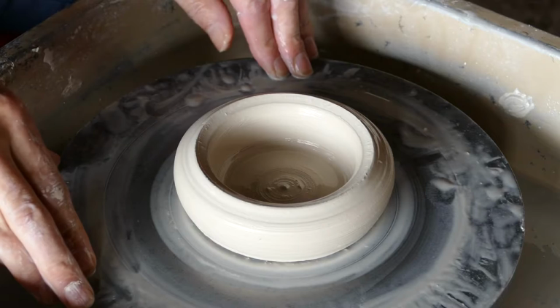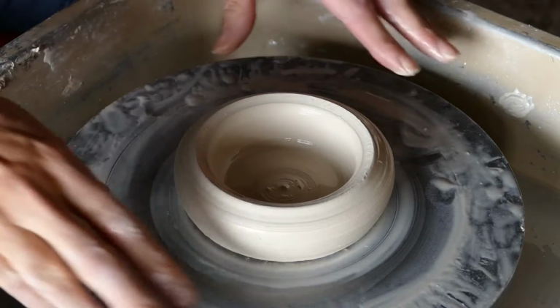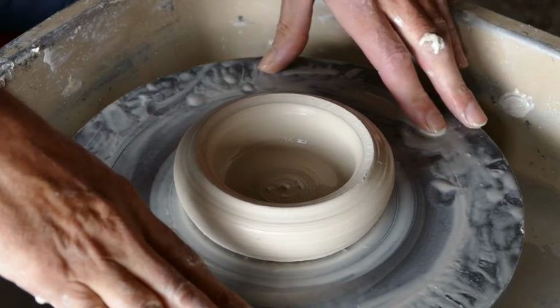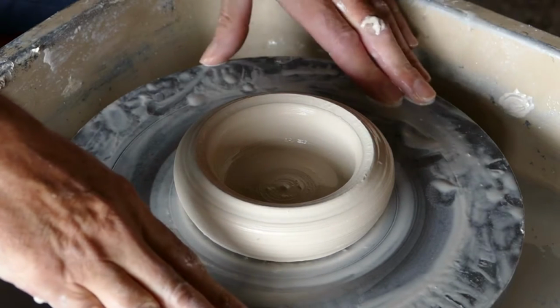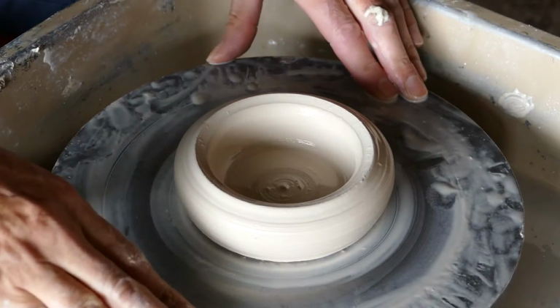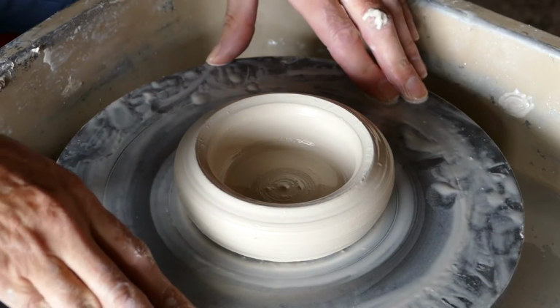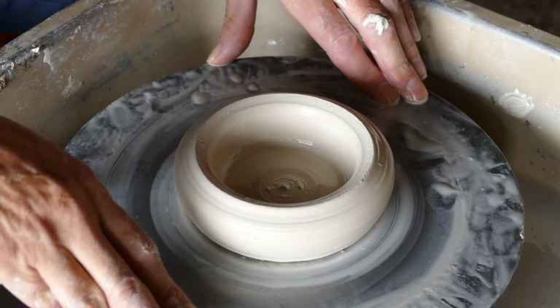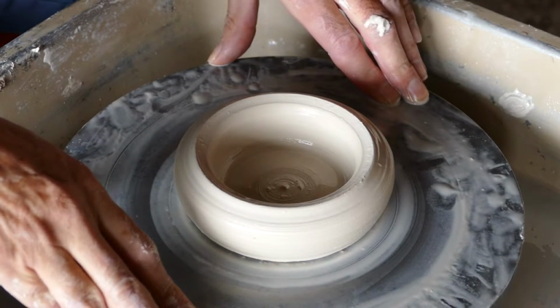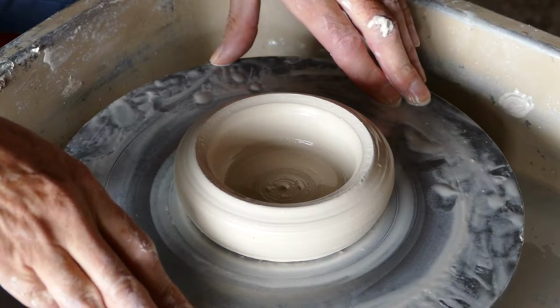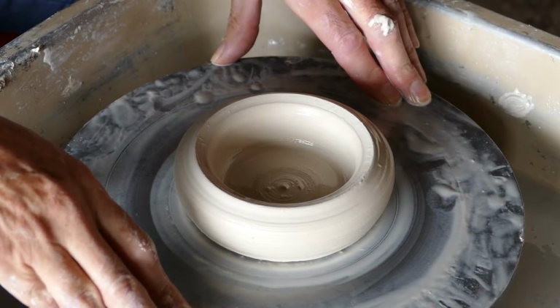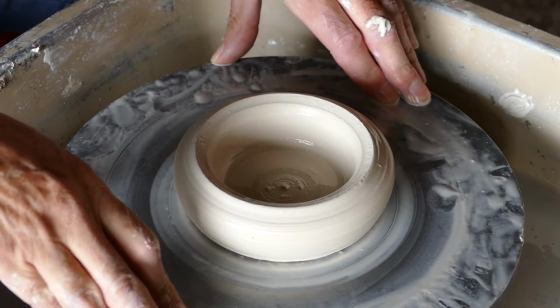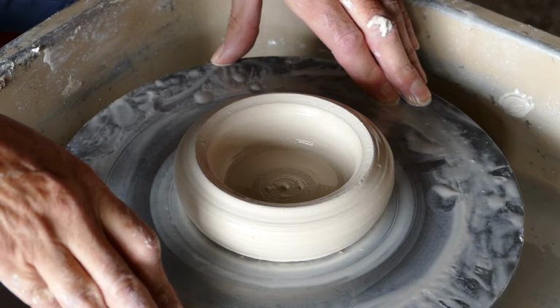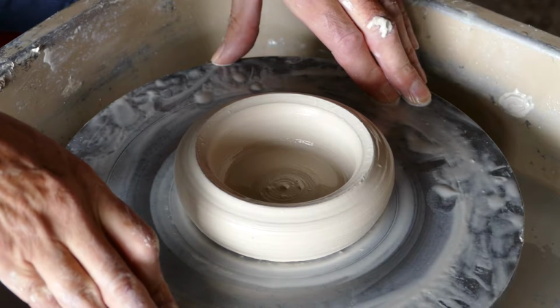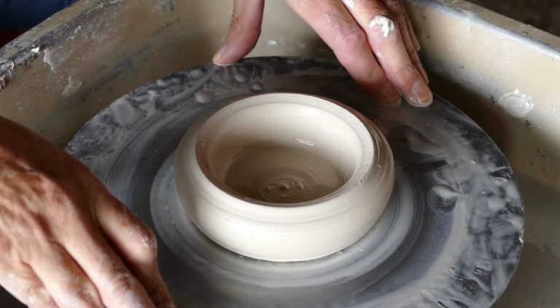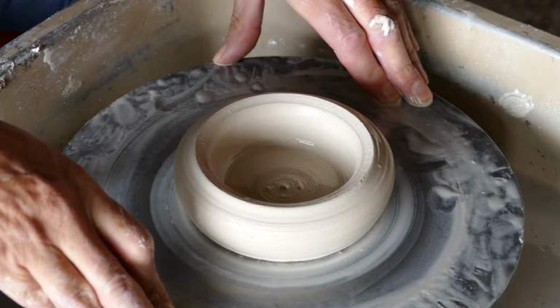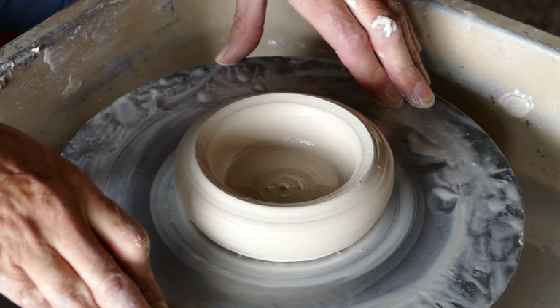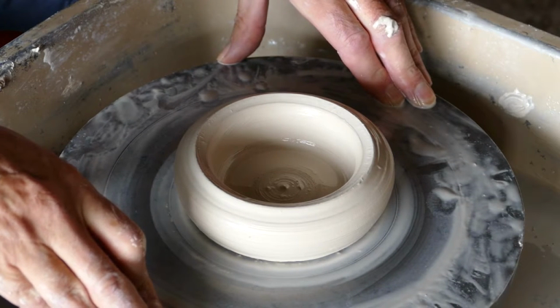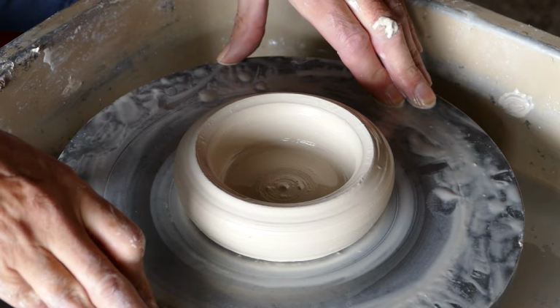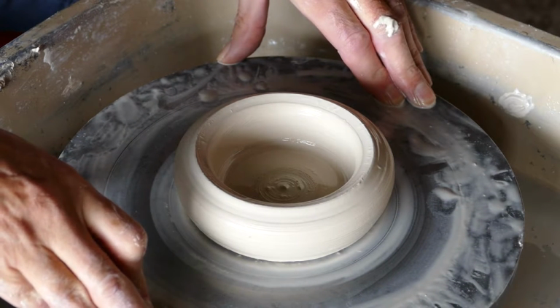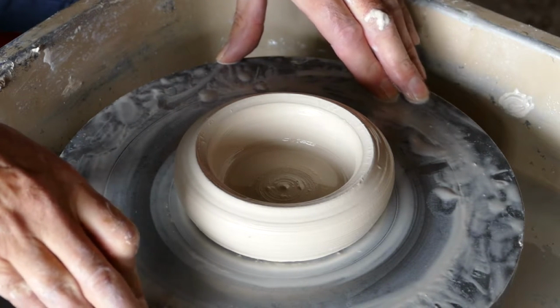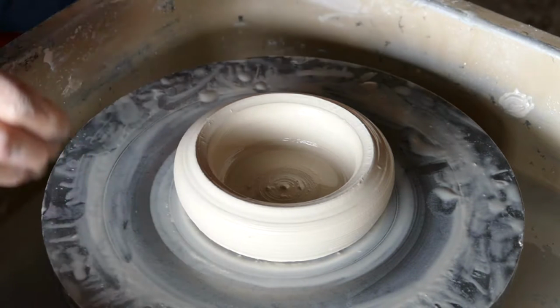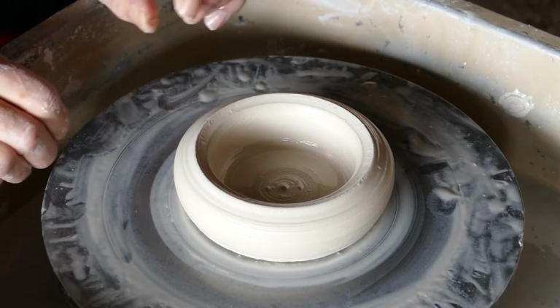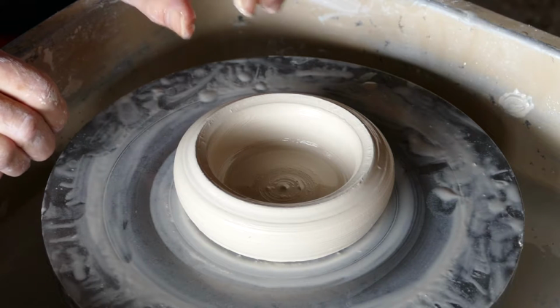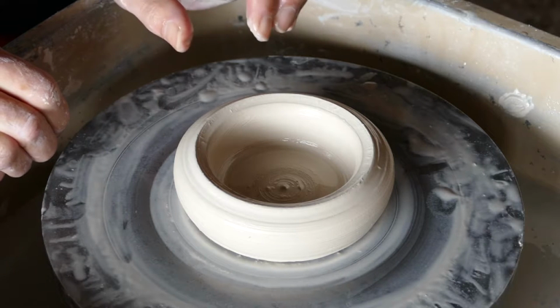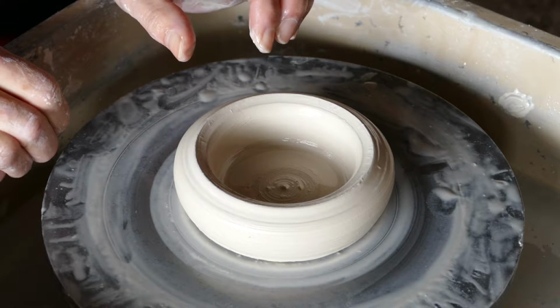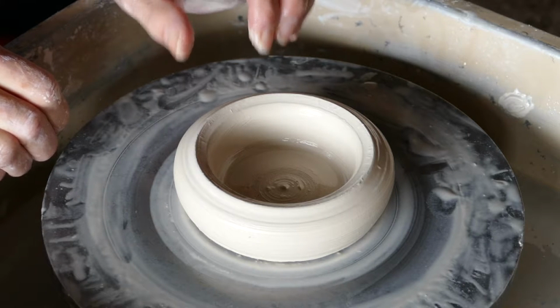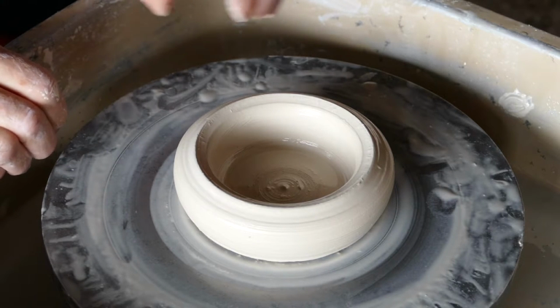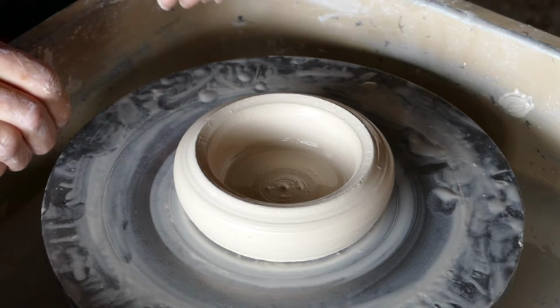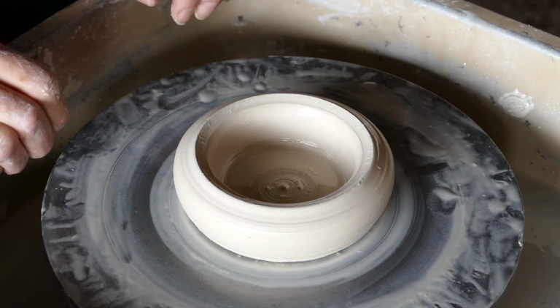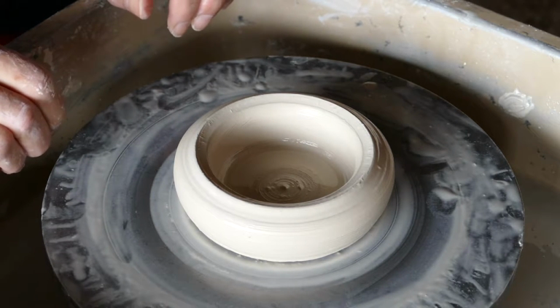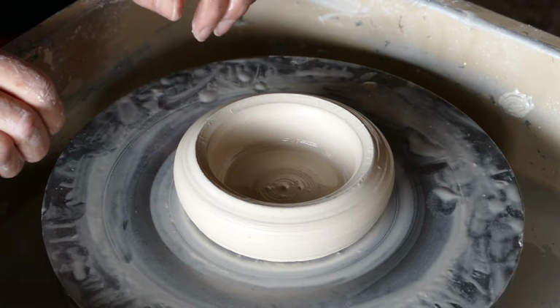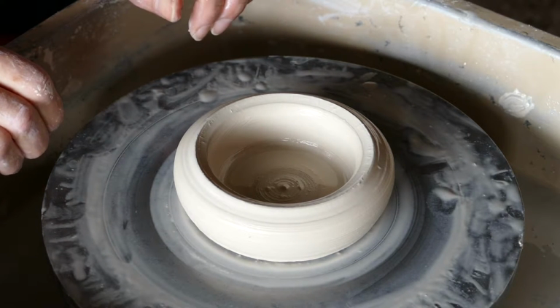I personally think this is probably the most difficult of all the processes. Centering obviously is difficult in itself, but to actually pull up the side wall is quite a tricky process.